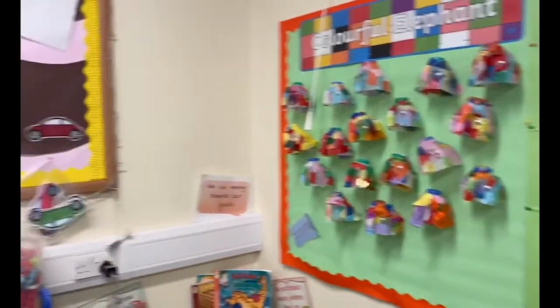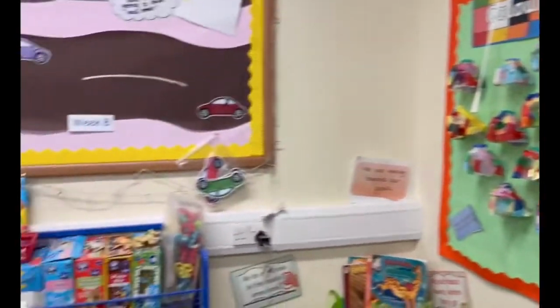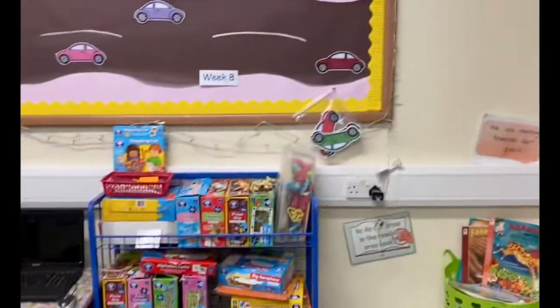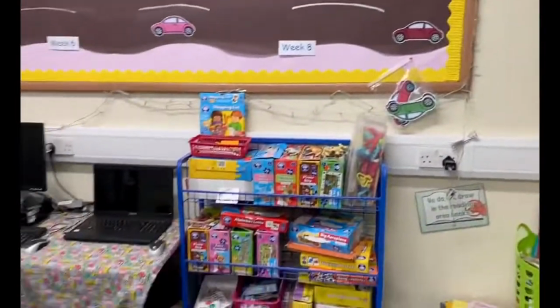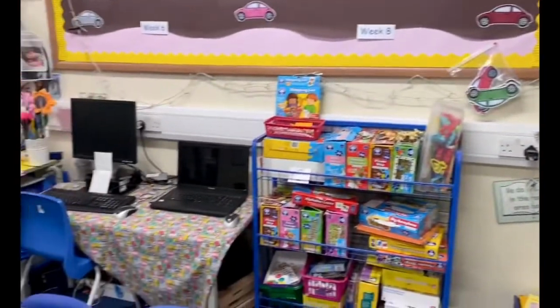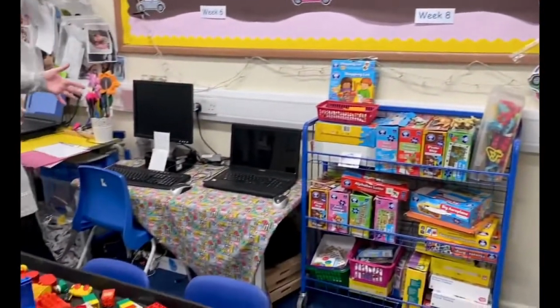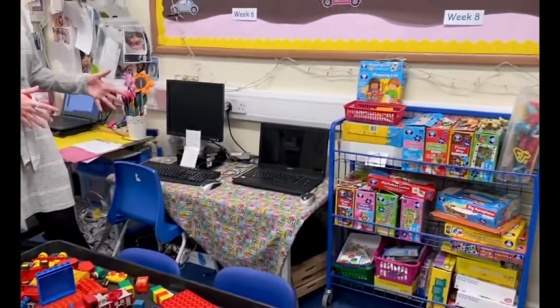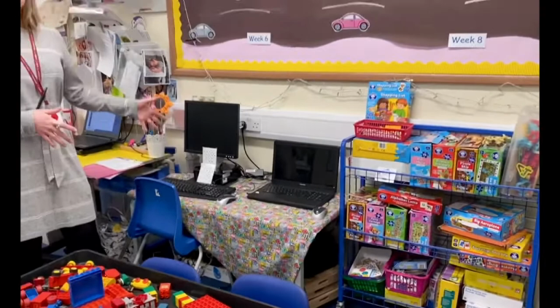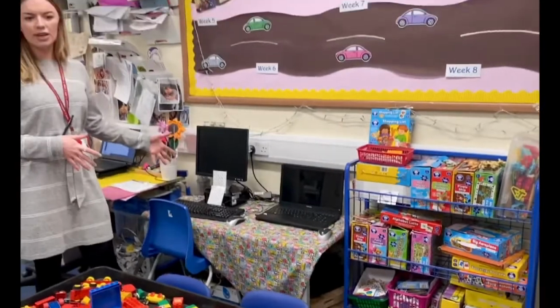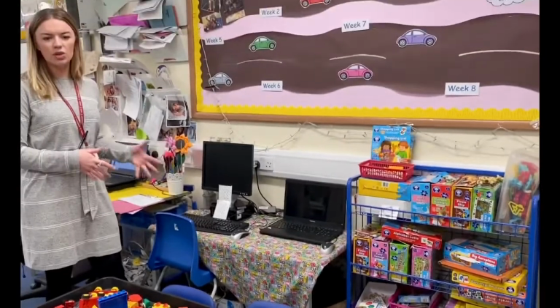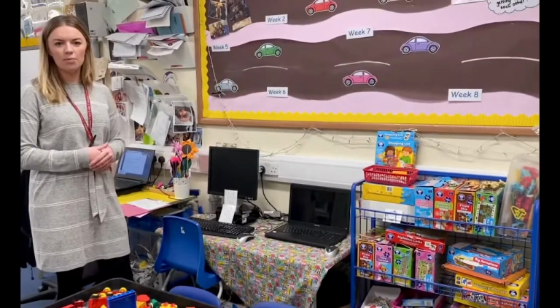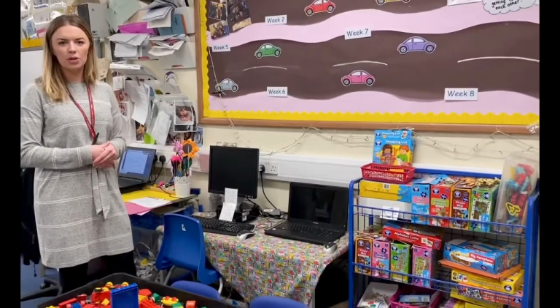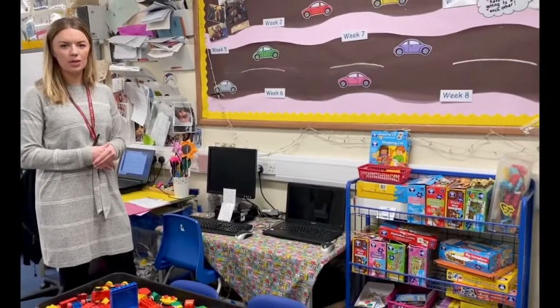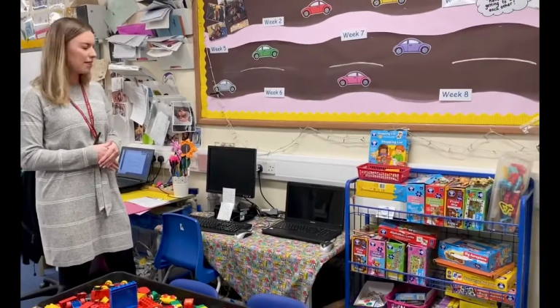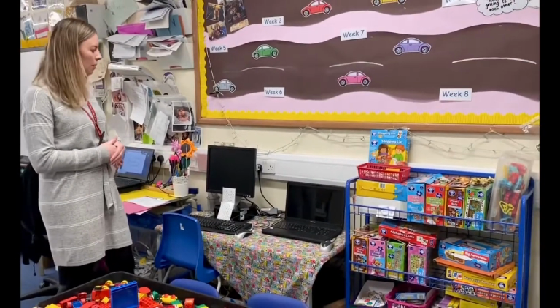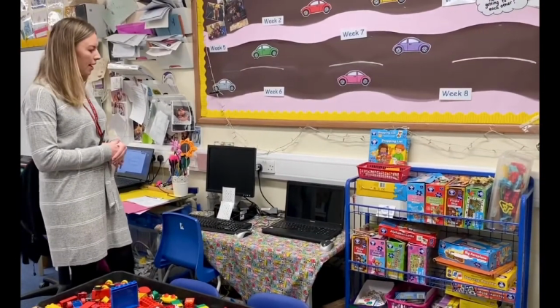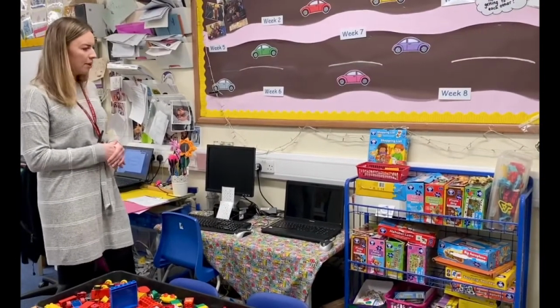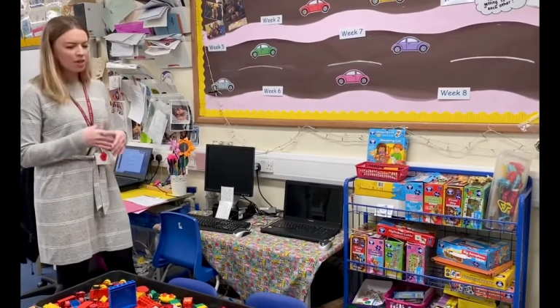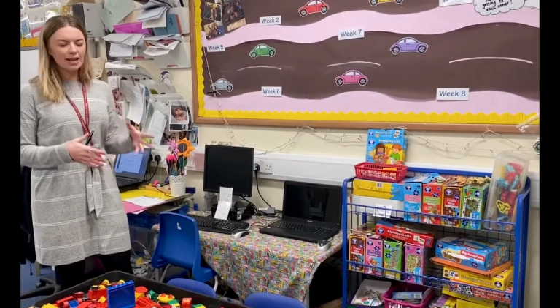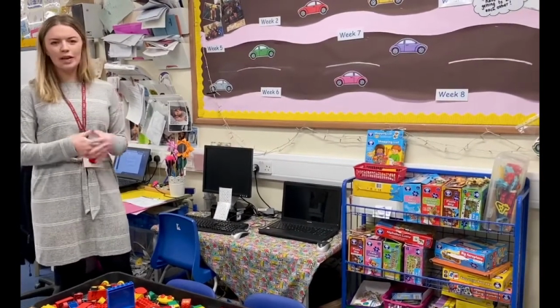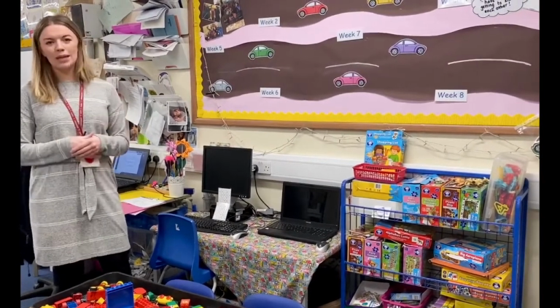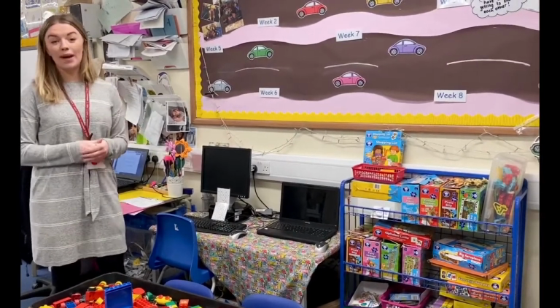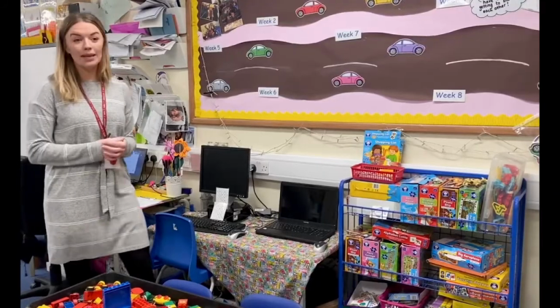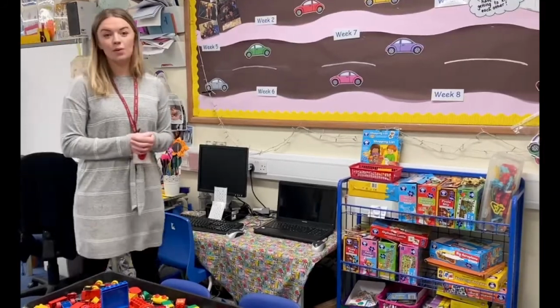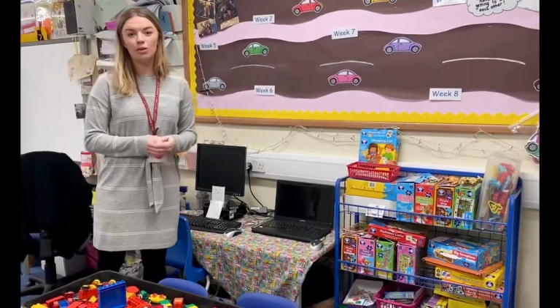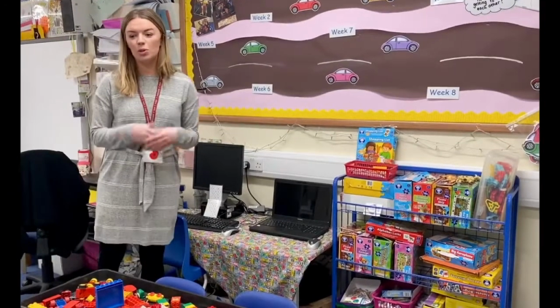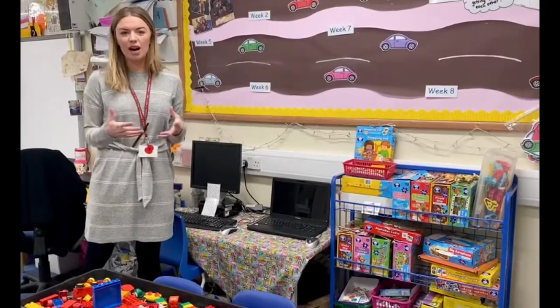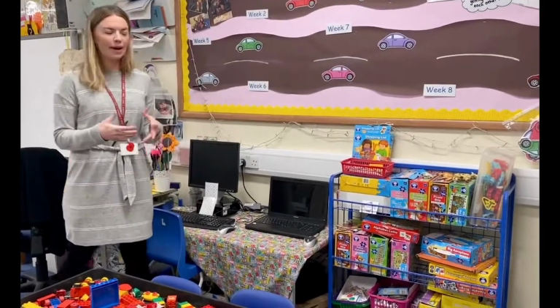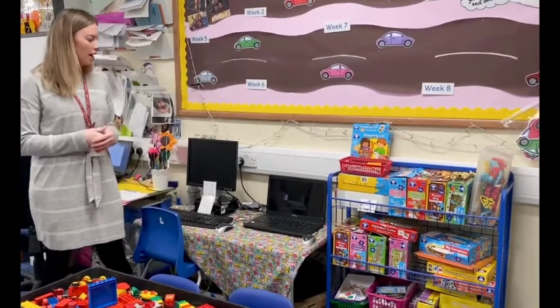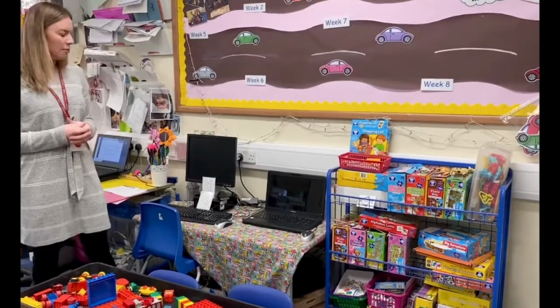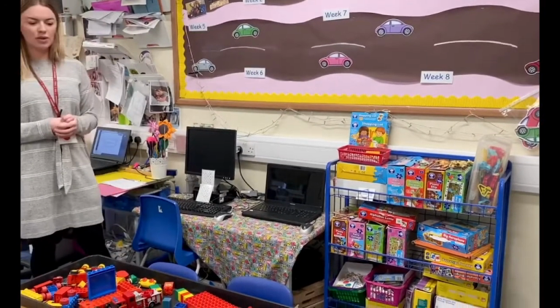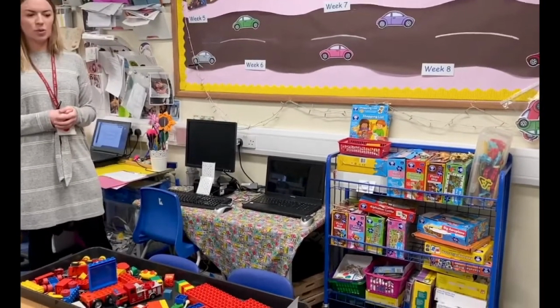Bringing around here we've got the technology area. The children are free to use the computers when we set them up to learn and explore. Sometimes we do get the iPads out as well for them to use, as they are quite familiar with those.